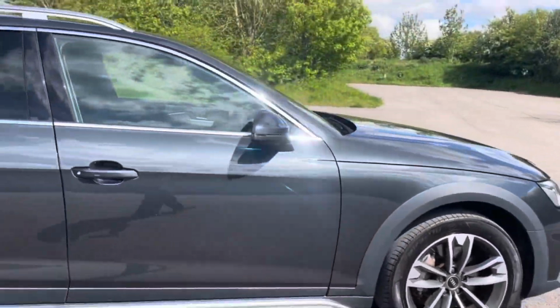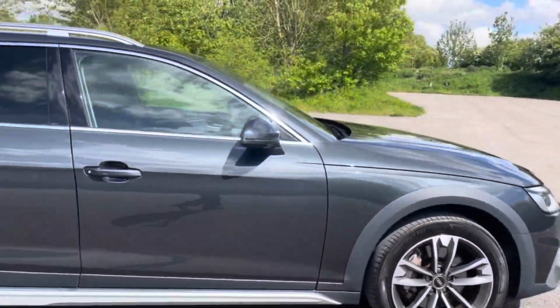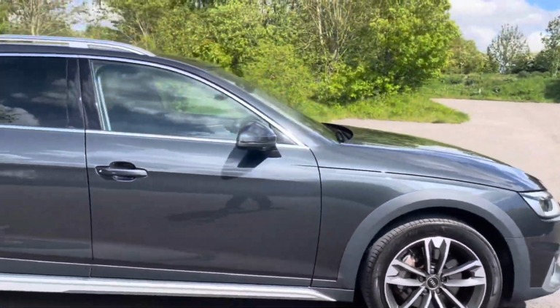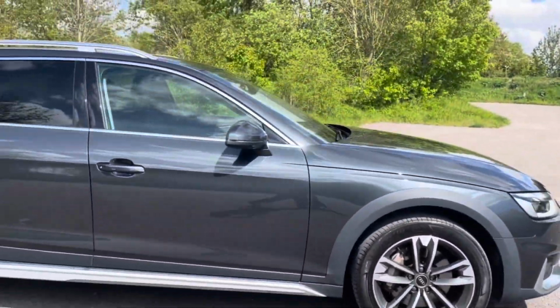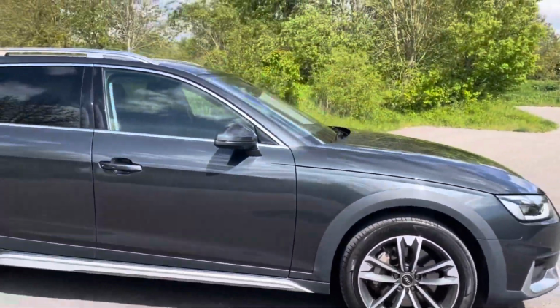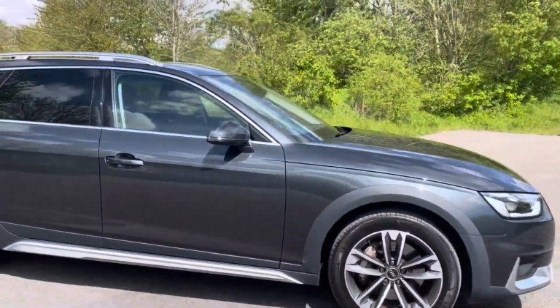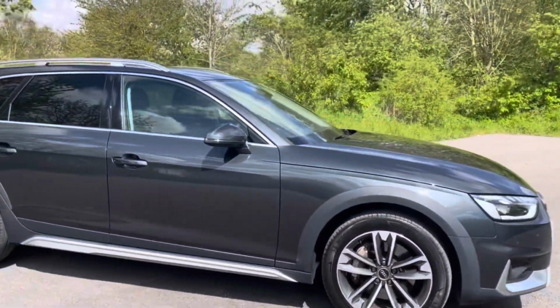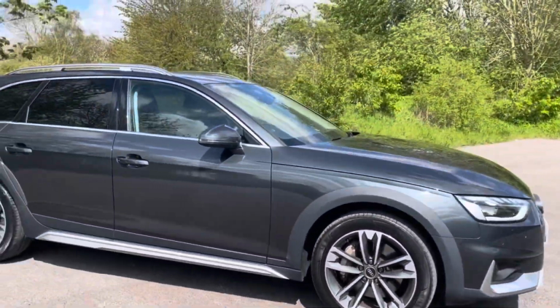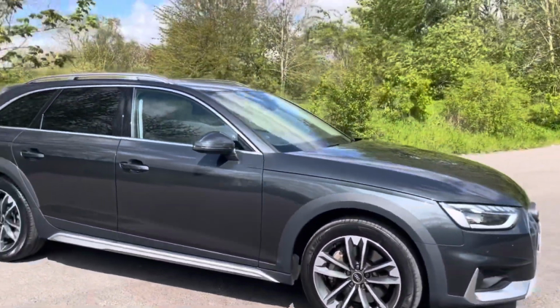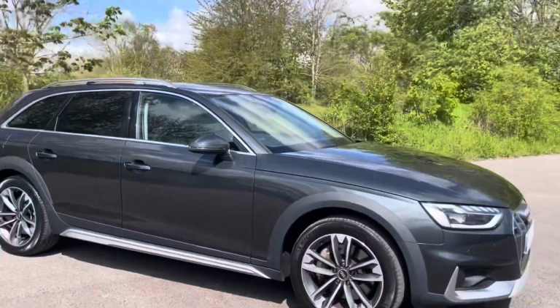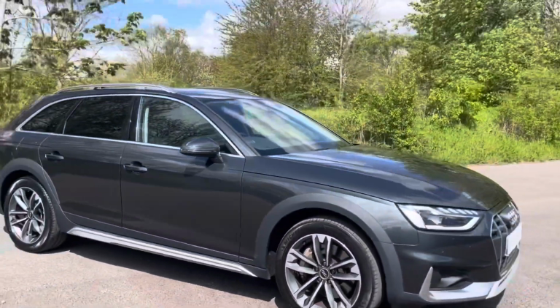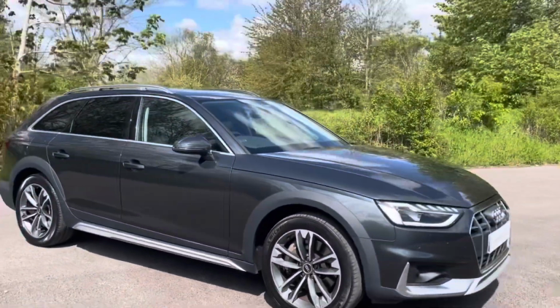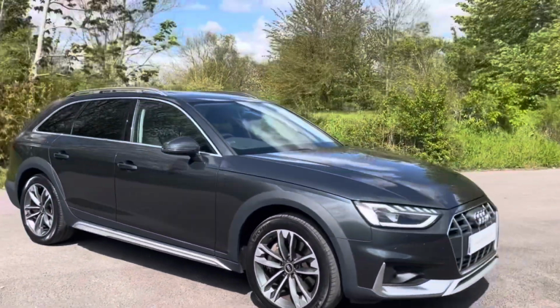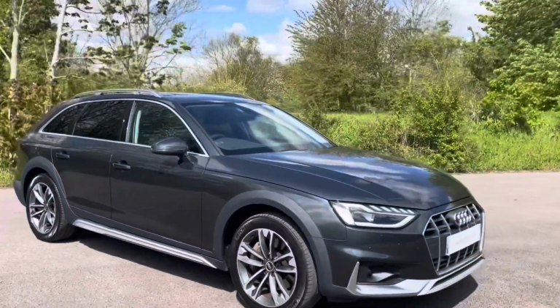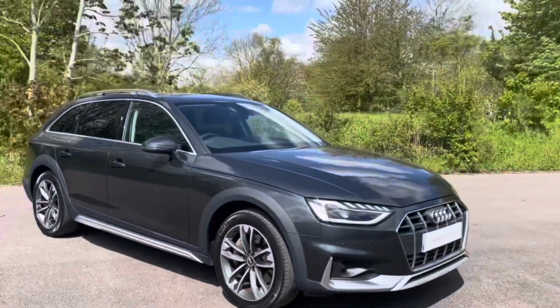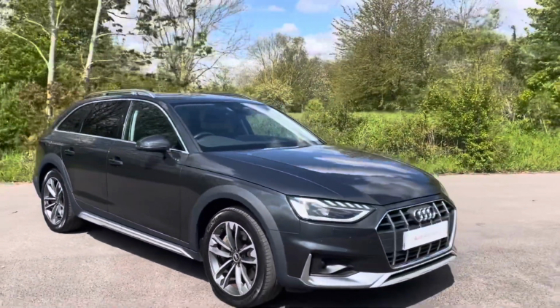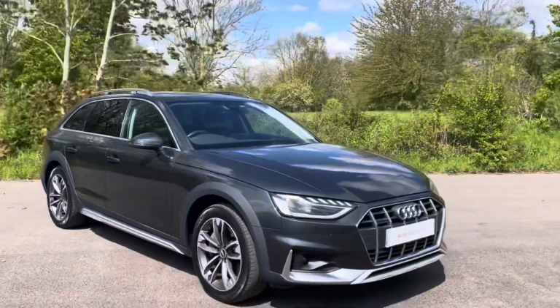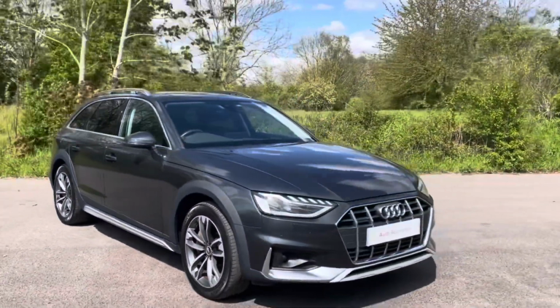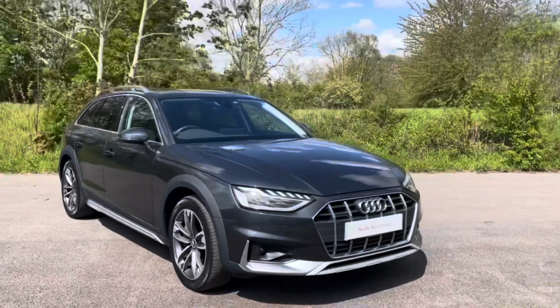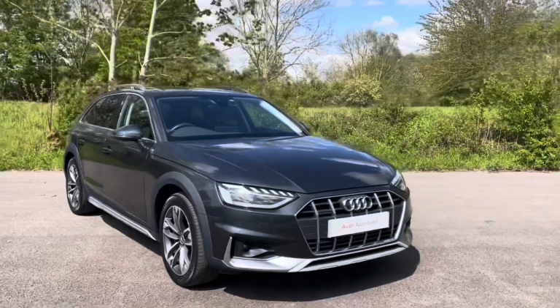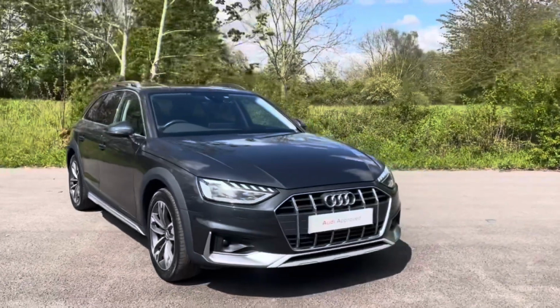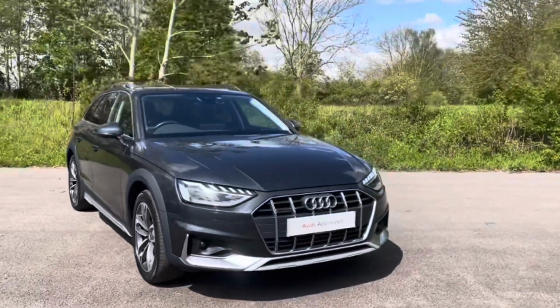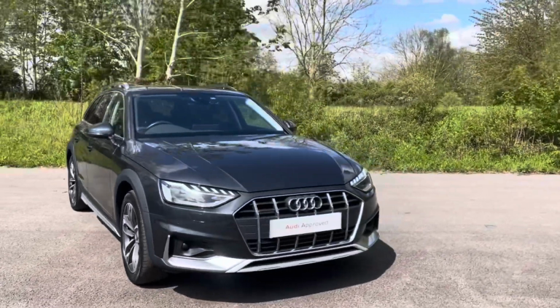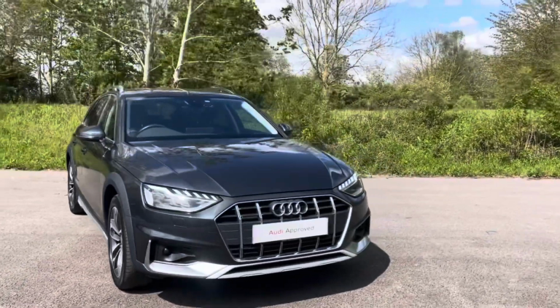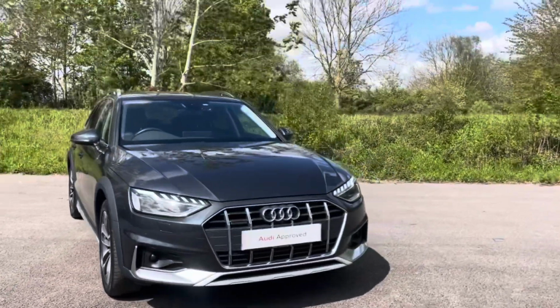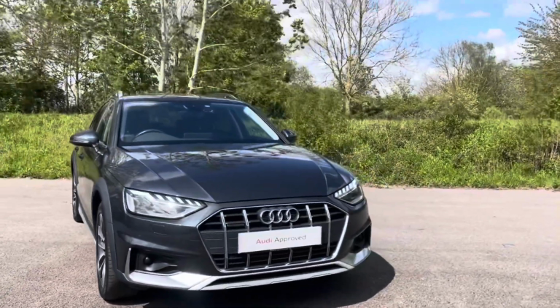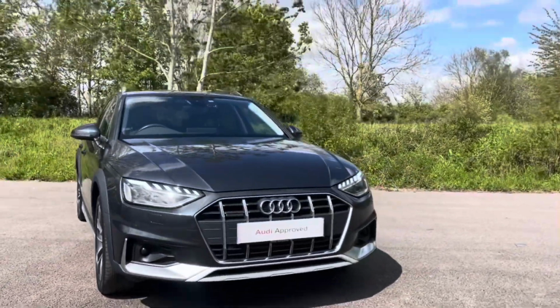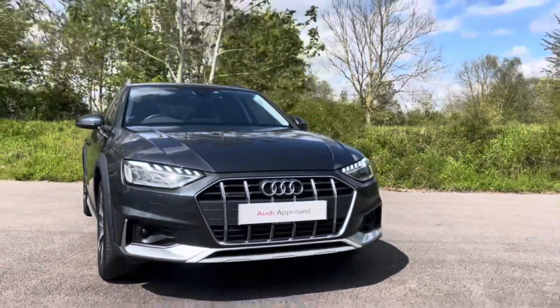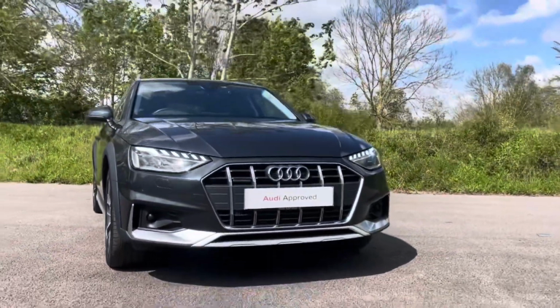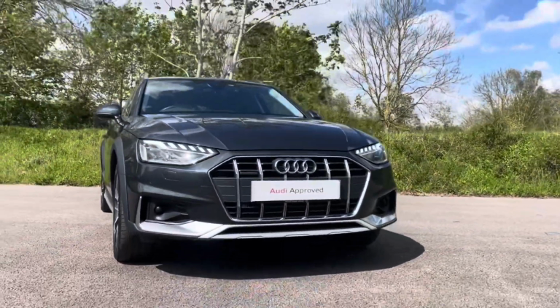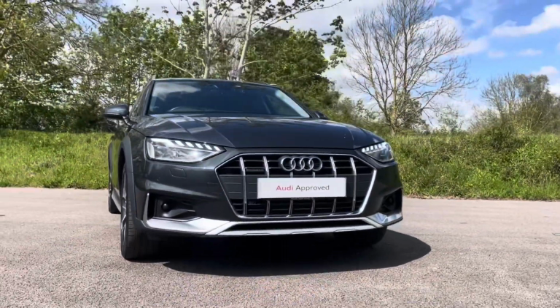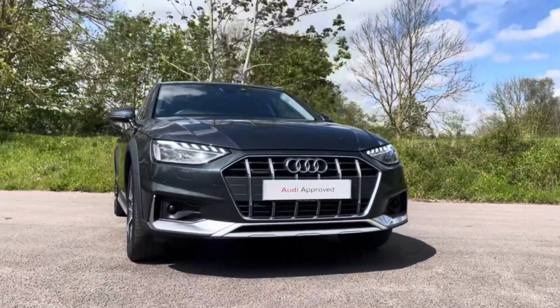Thank you for taking the interest in this stunning approved used Audi A4 Allroad. For more information, please contact Cambridge Audi on 01223 414 181. We hope to hear from you soon.